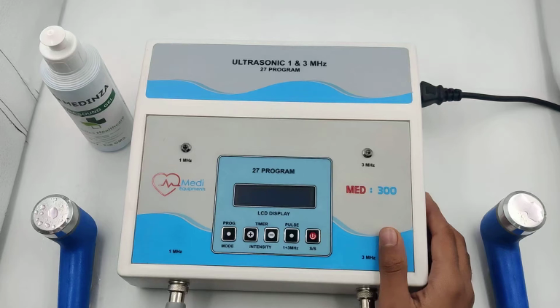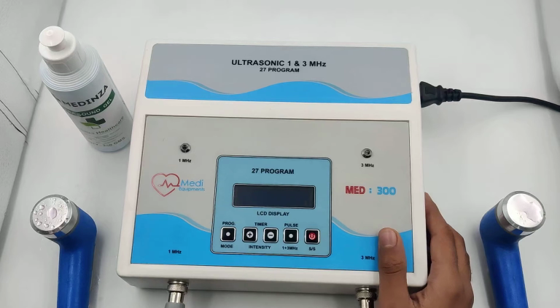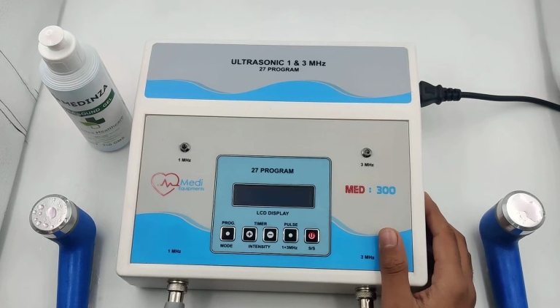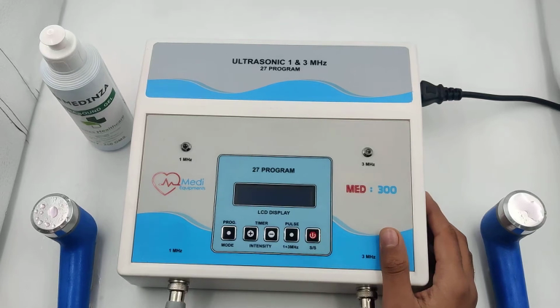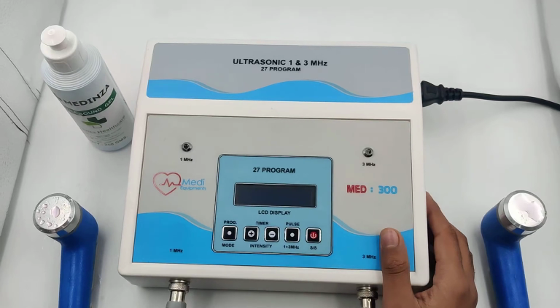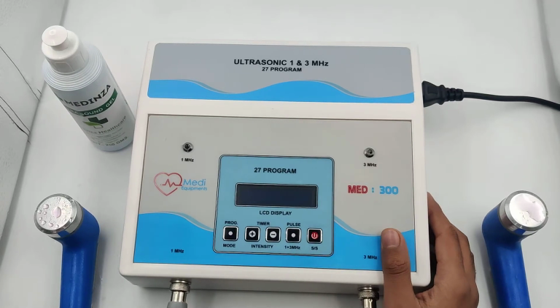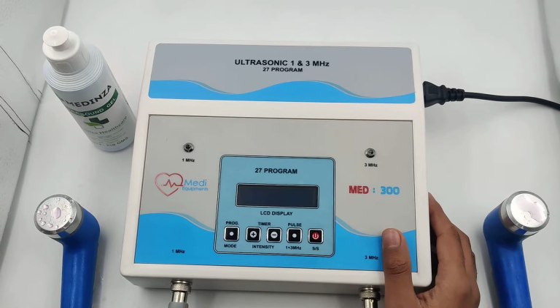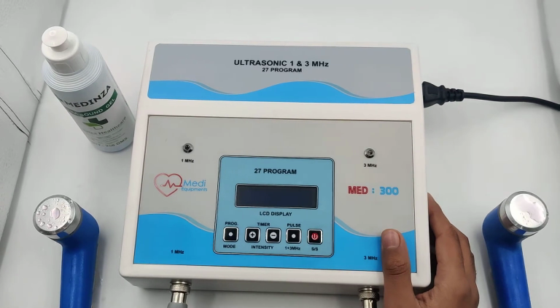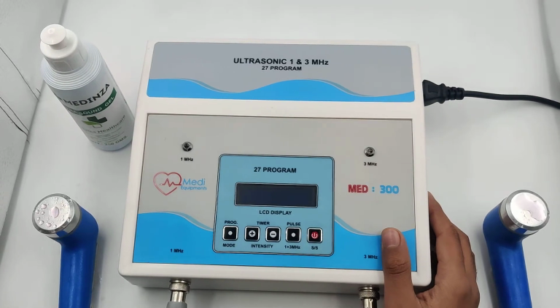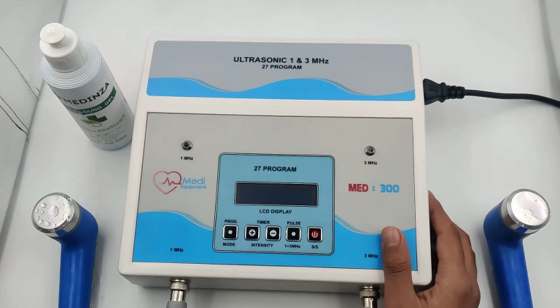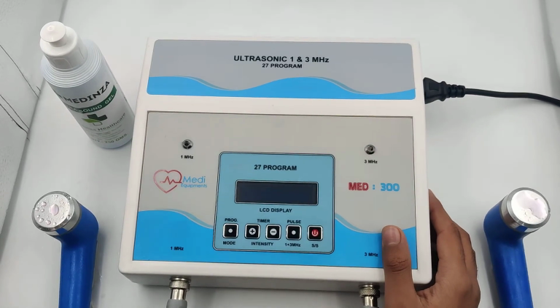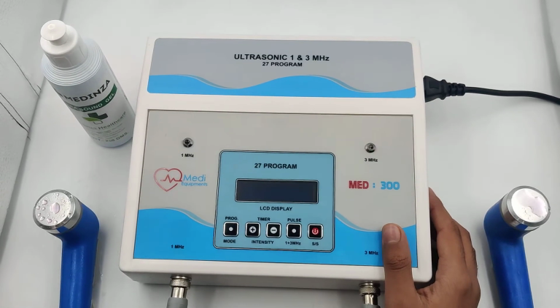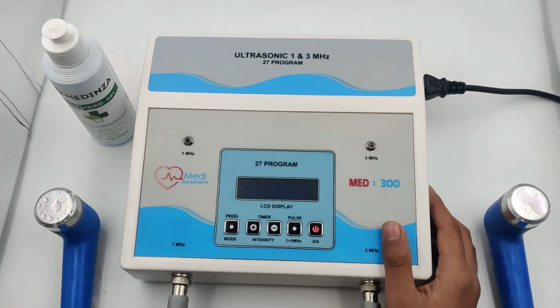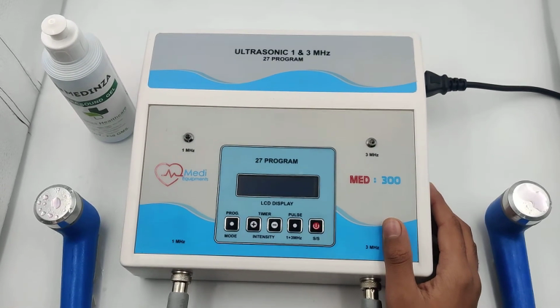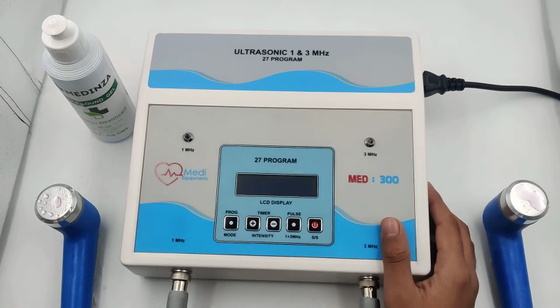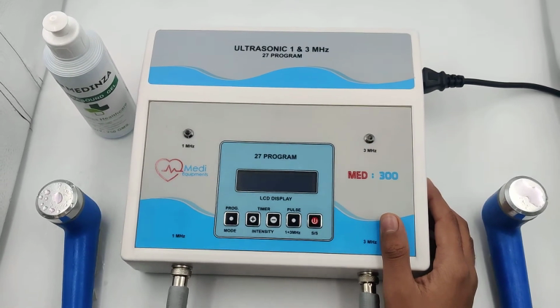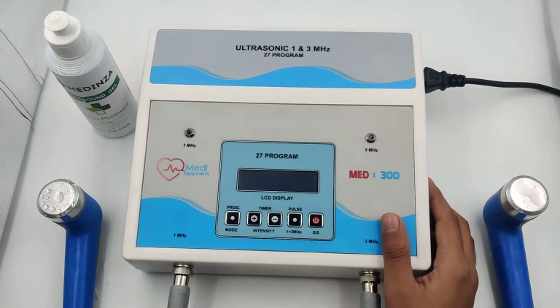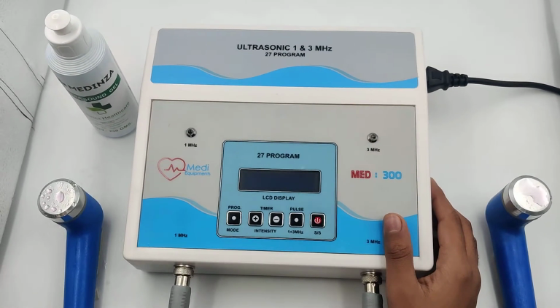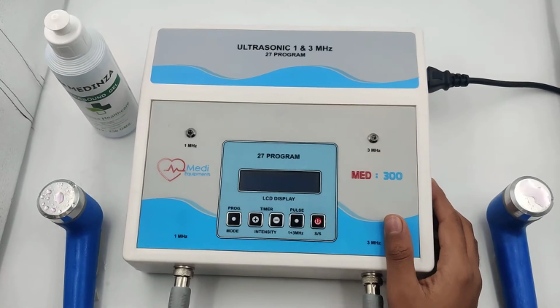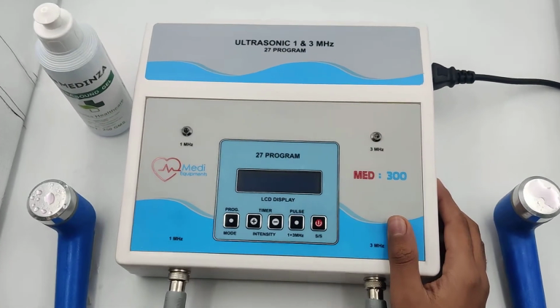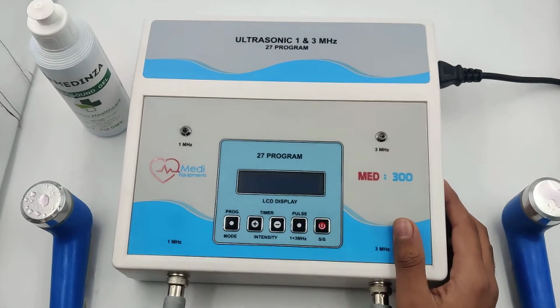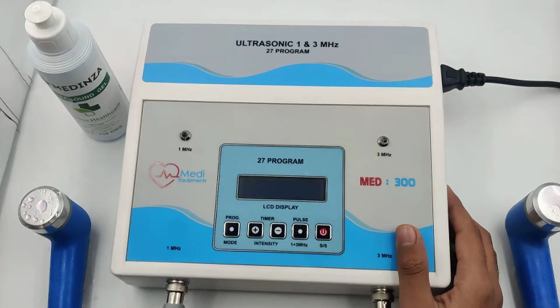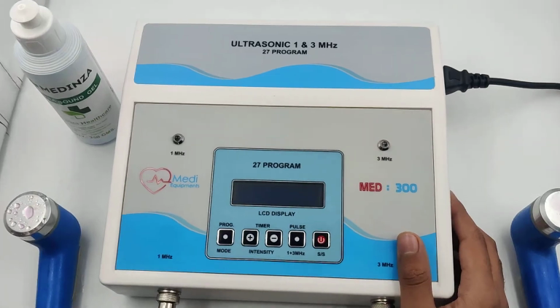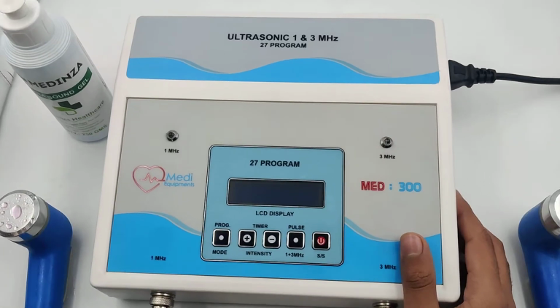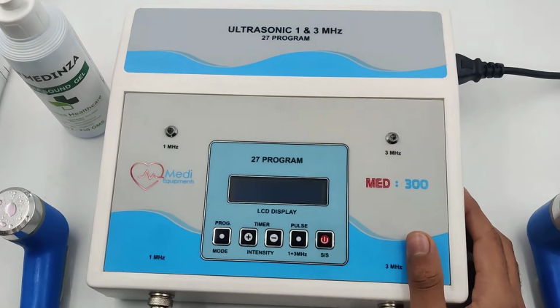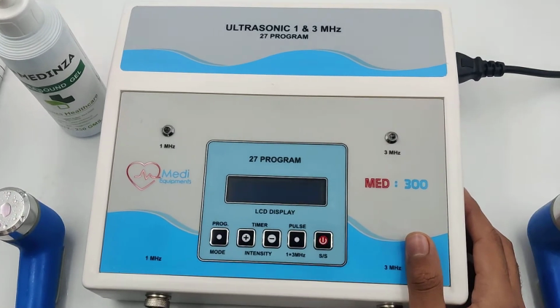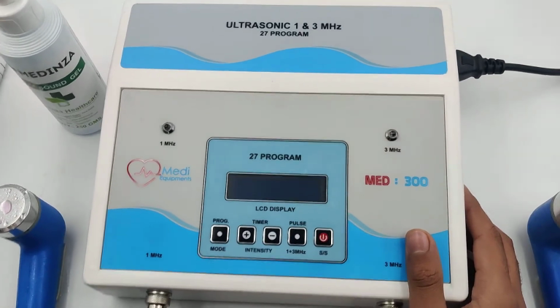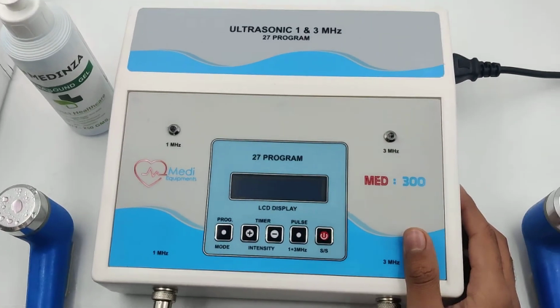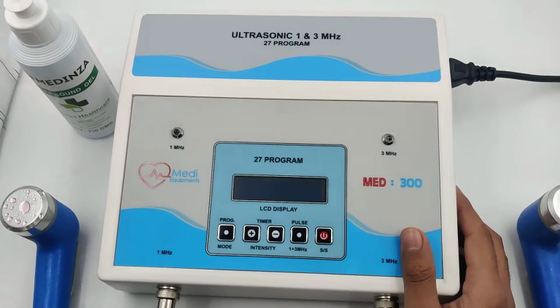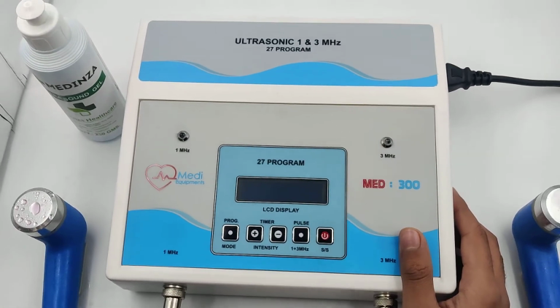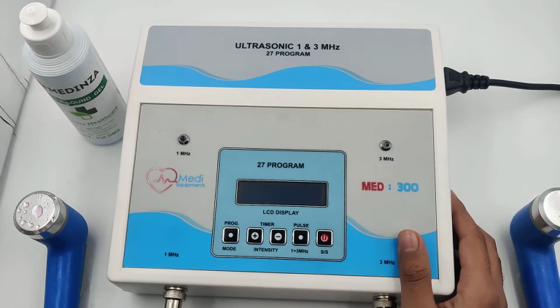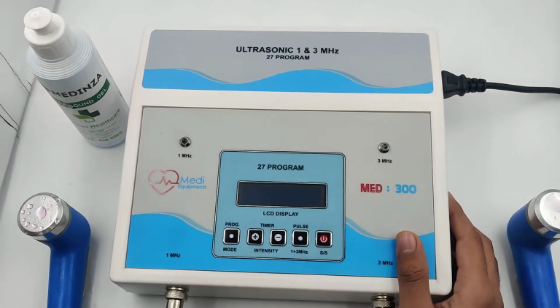I will show you the demo of the Med 300 1 and 3 ultrasound therapy LCD unit. It has inbuilt 27 programs along with a manual program.